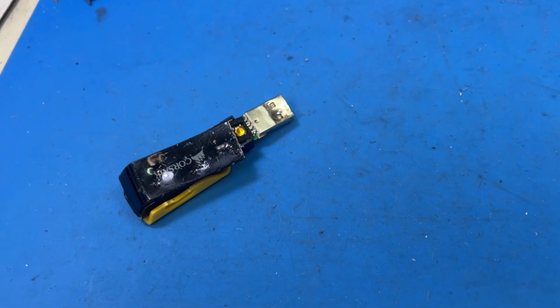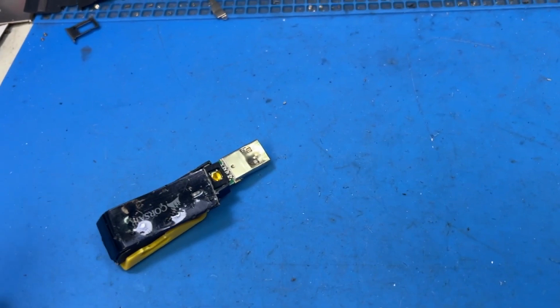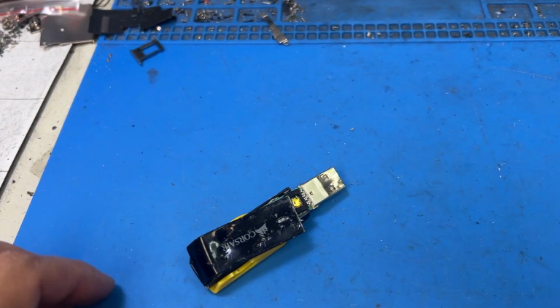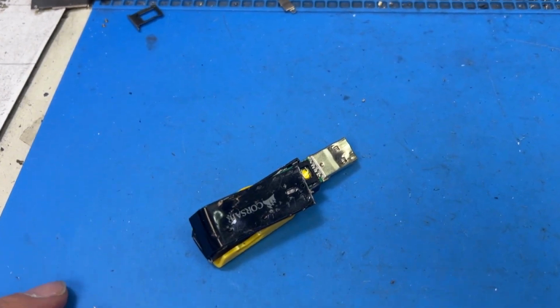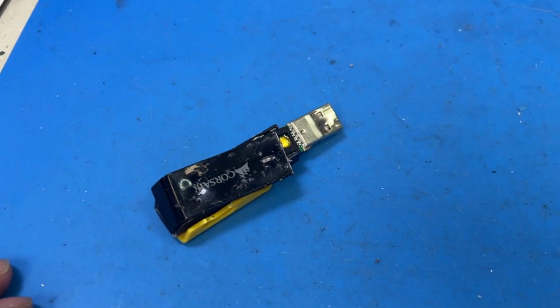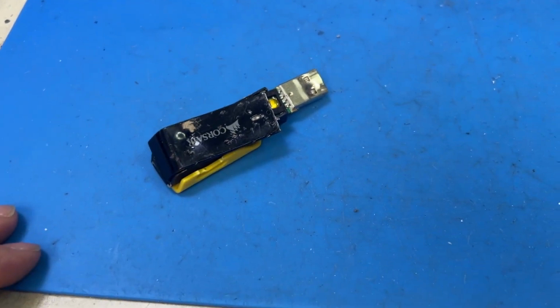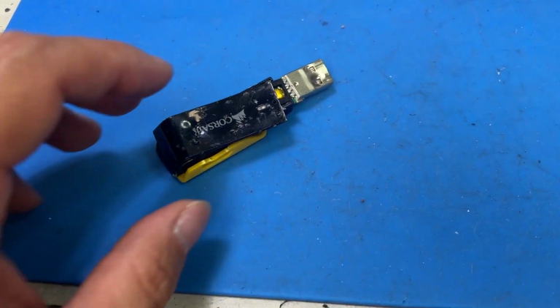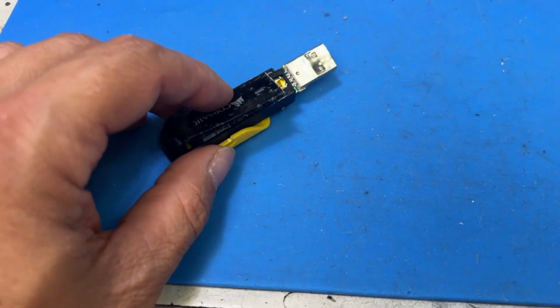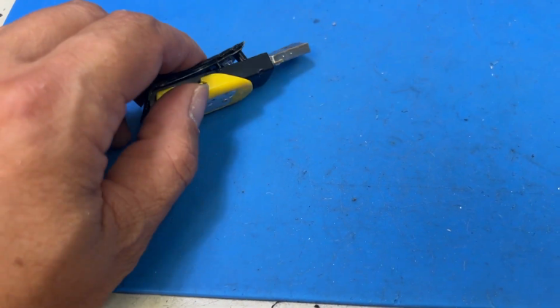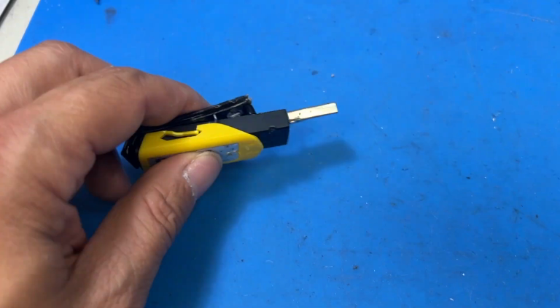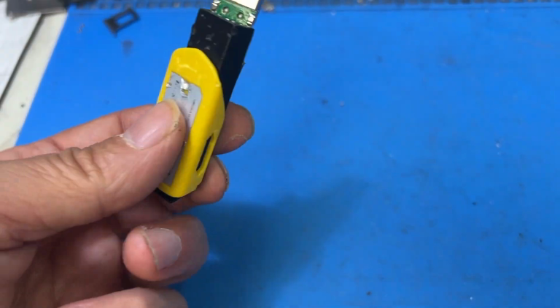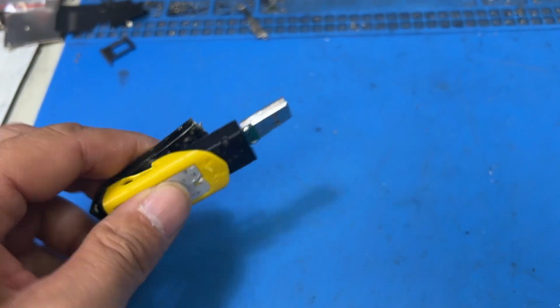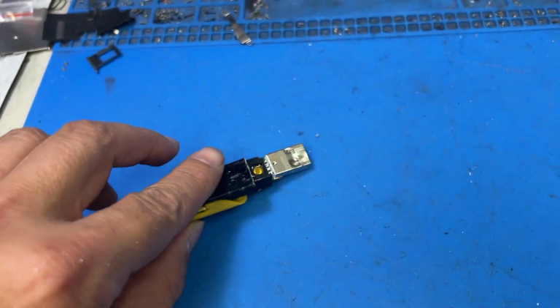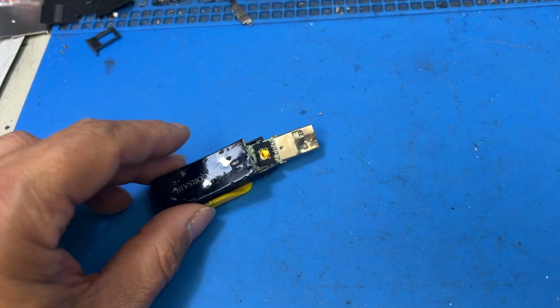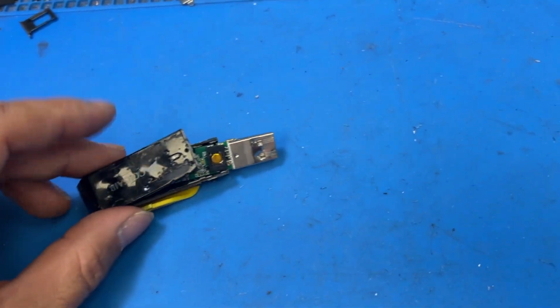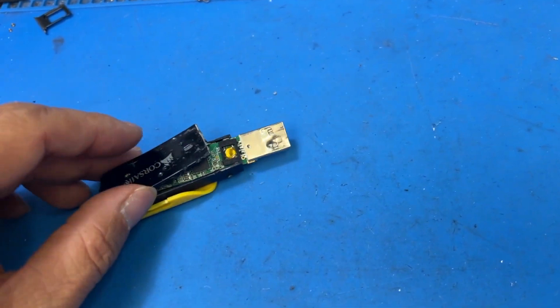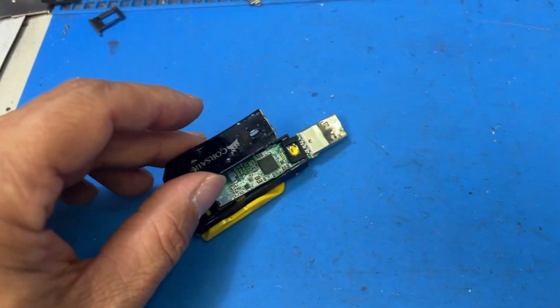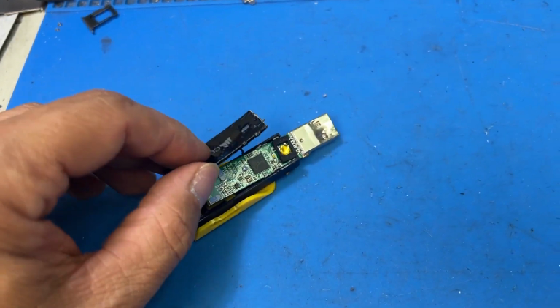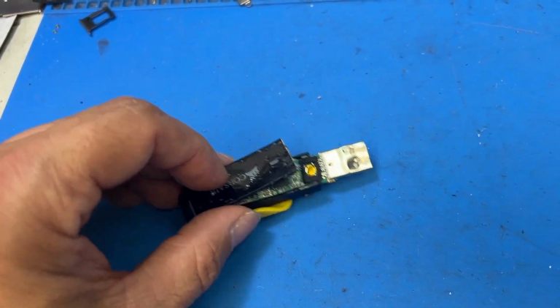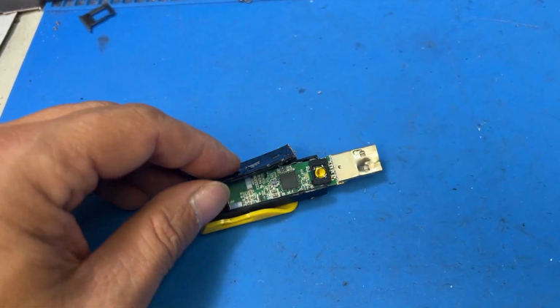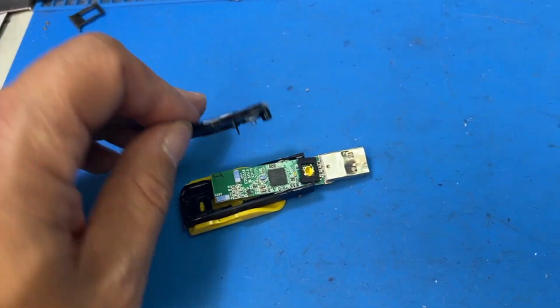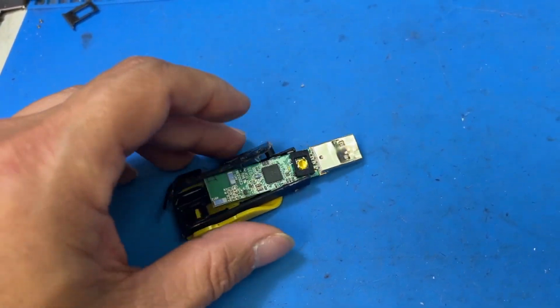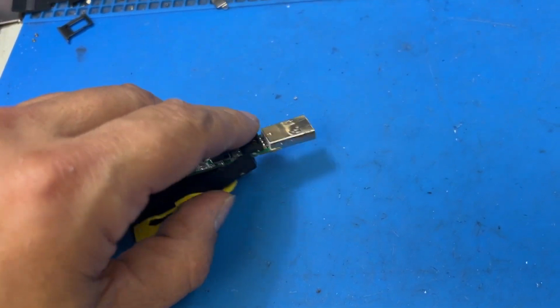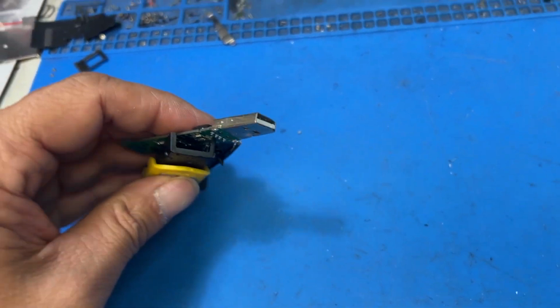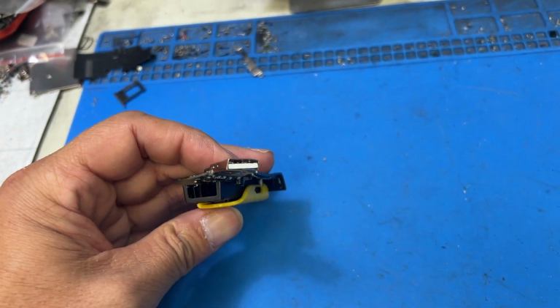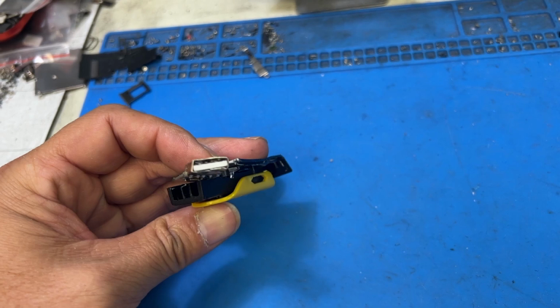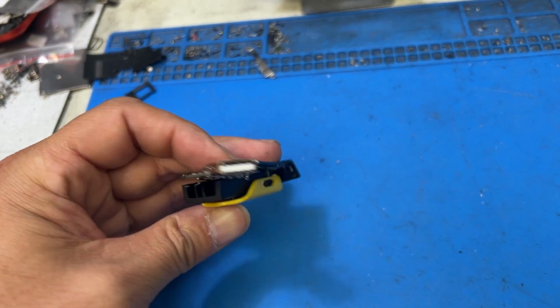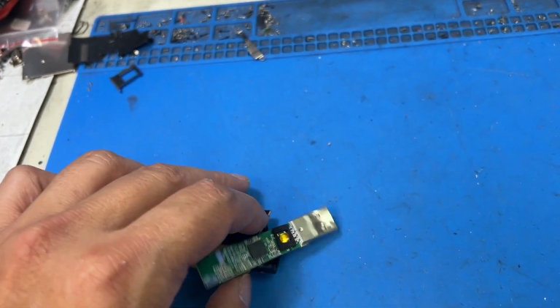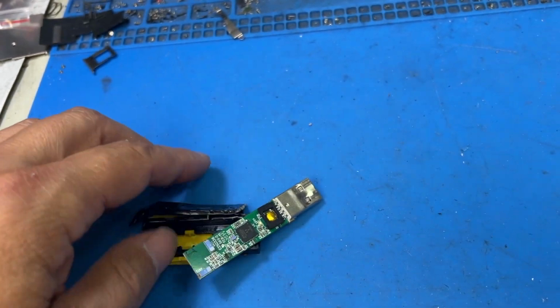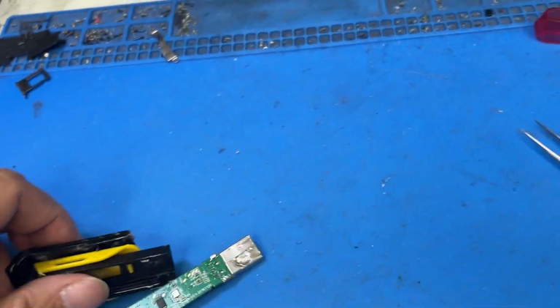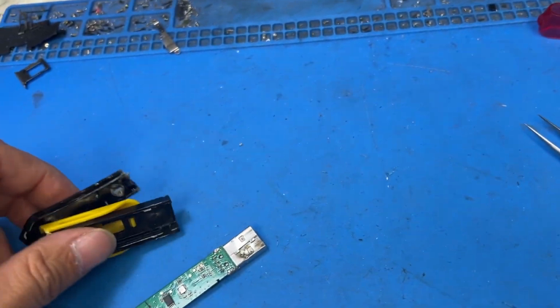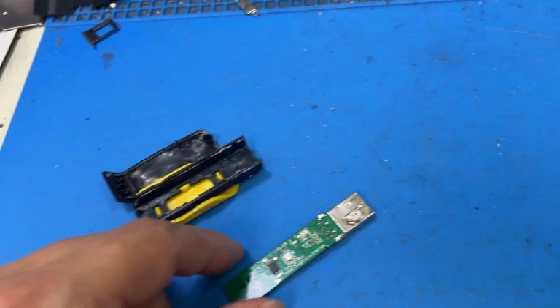Hi, this is Gene from IPXSmartphone.com. Today I got this dock chewed up USB Bluetooth dongle that I have here. As you can see, it's pretty much chewed up. The case is broken, the USB port and the tip is broken.